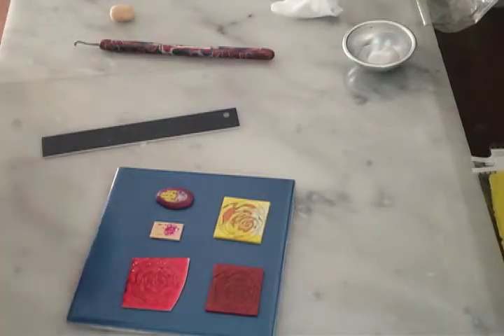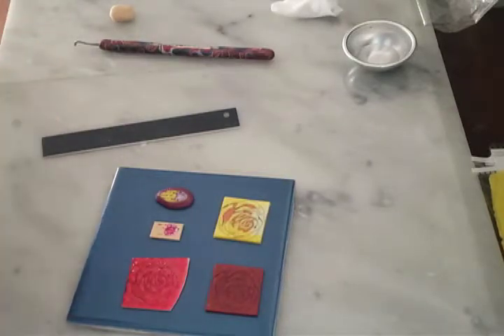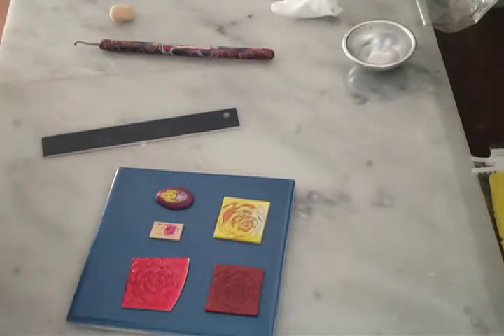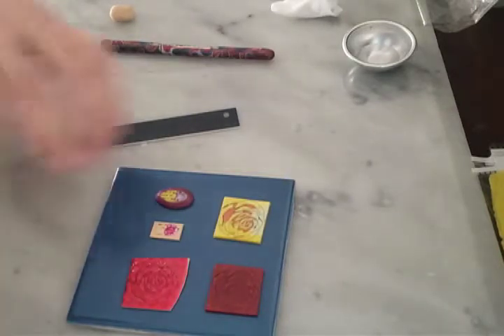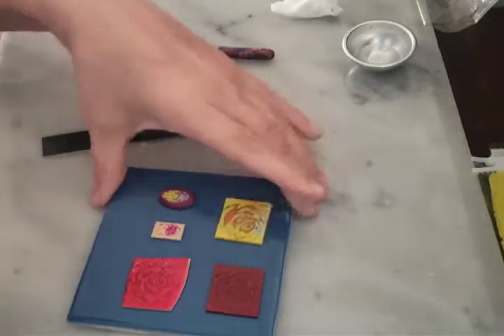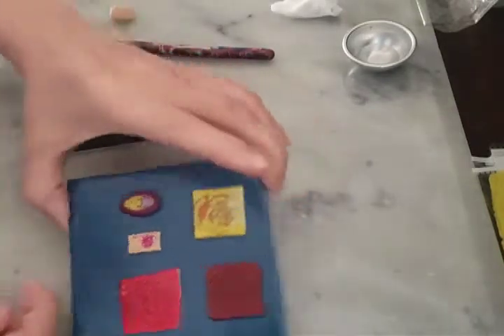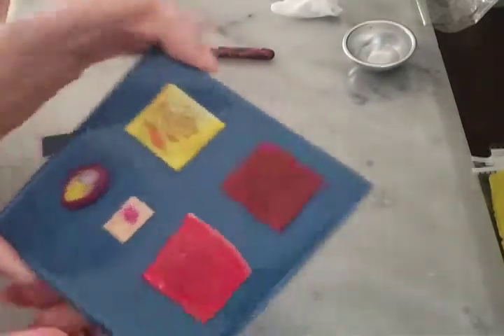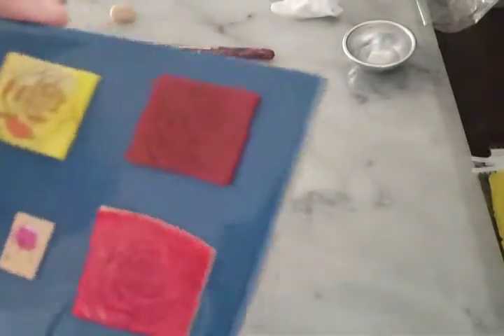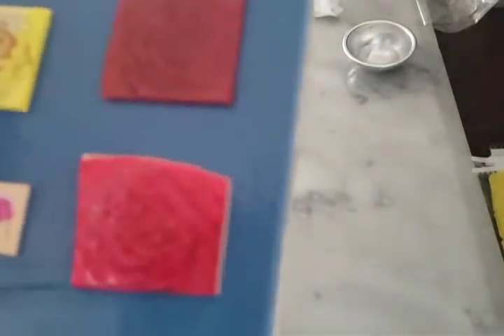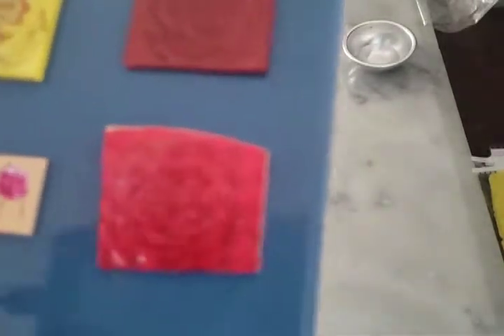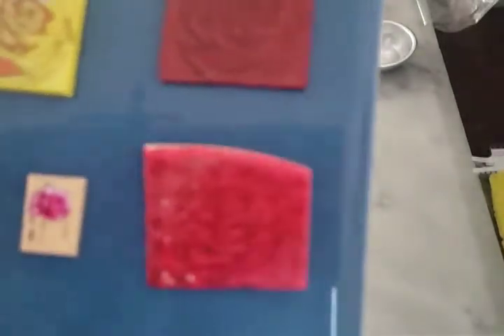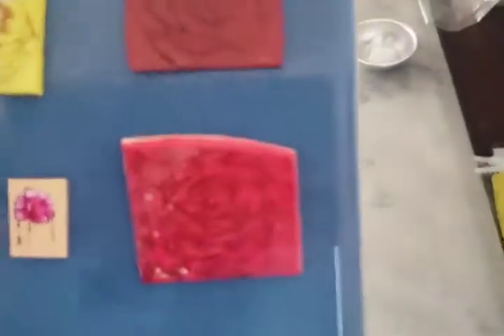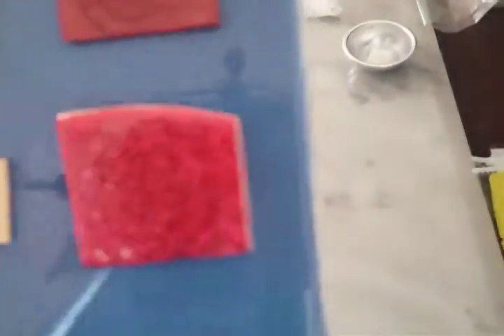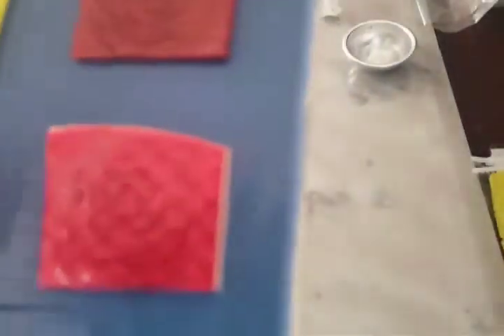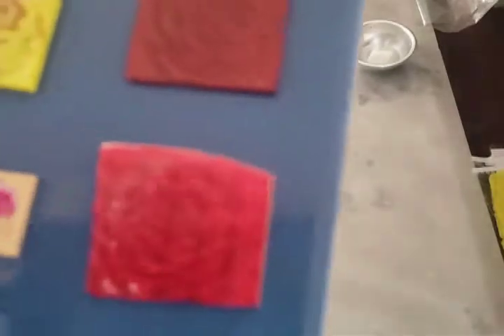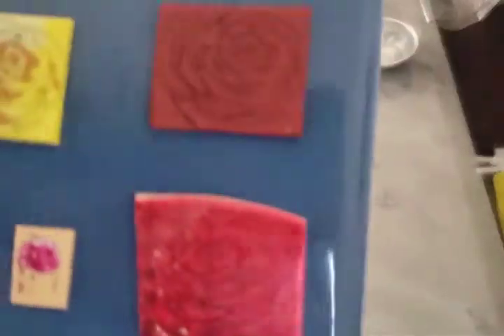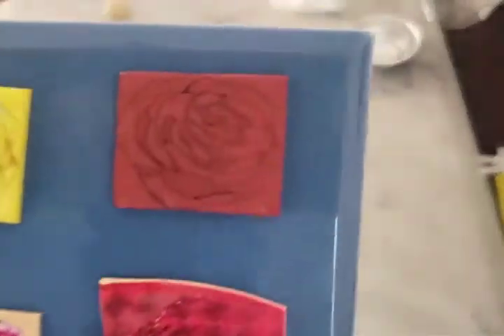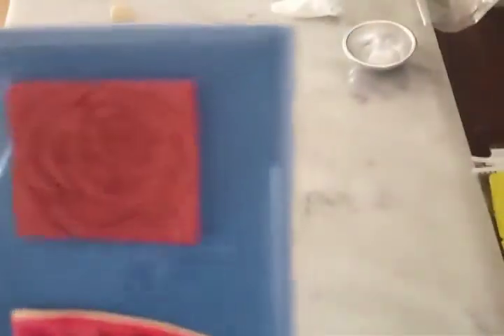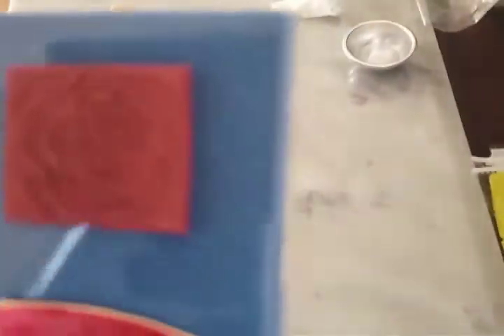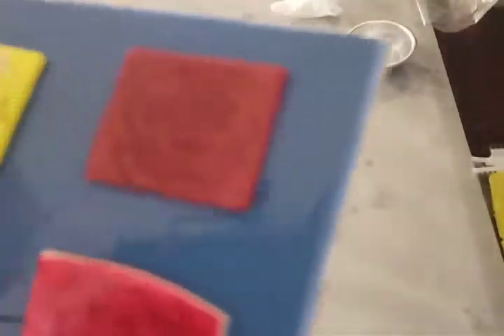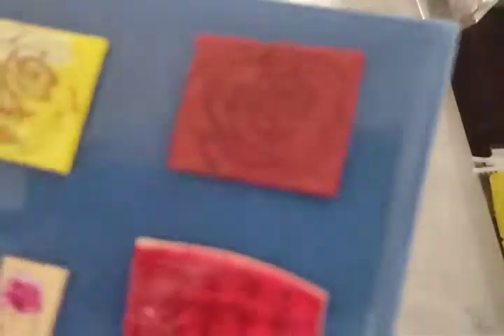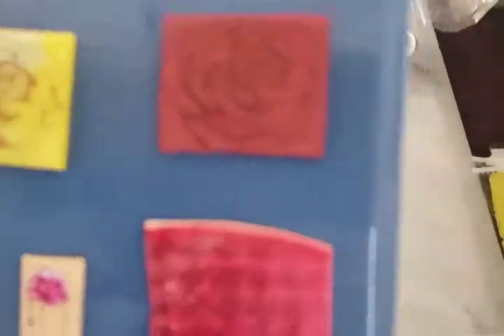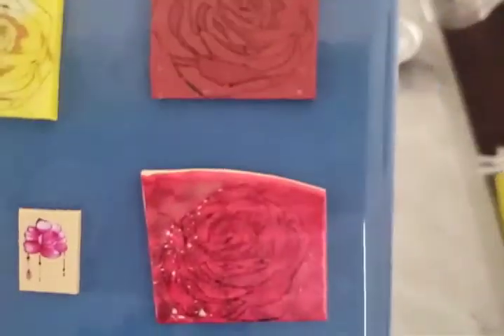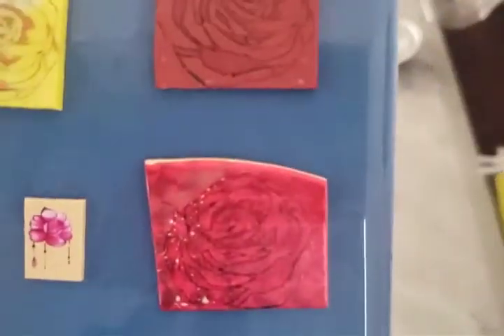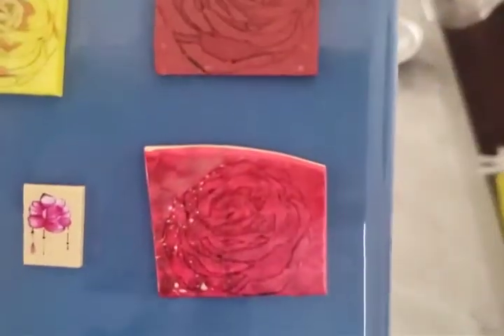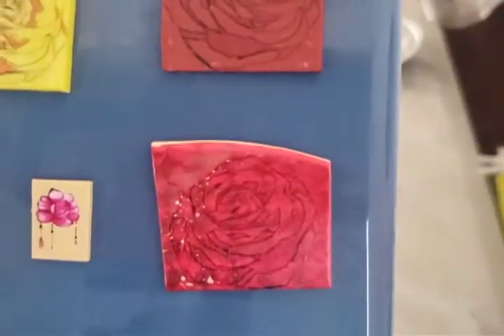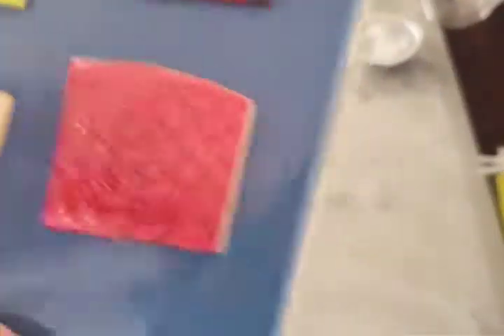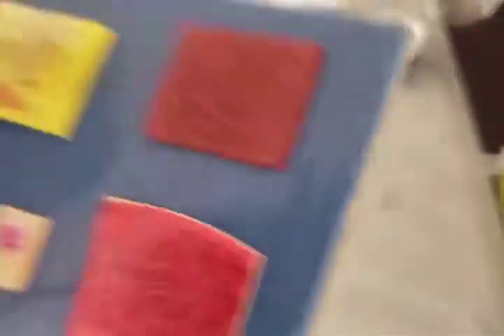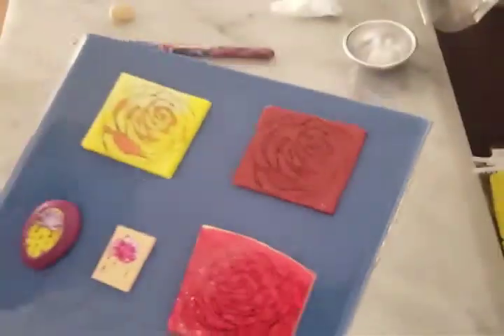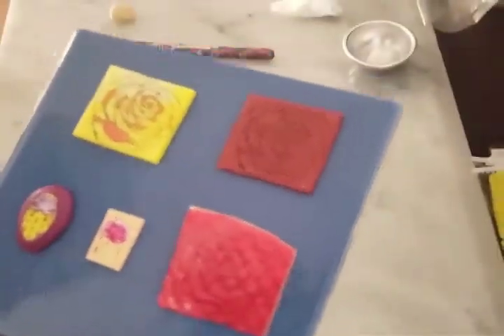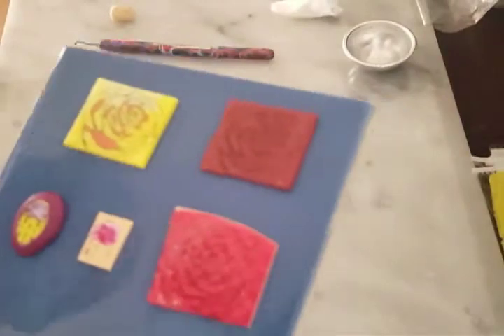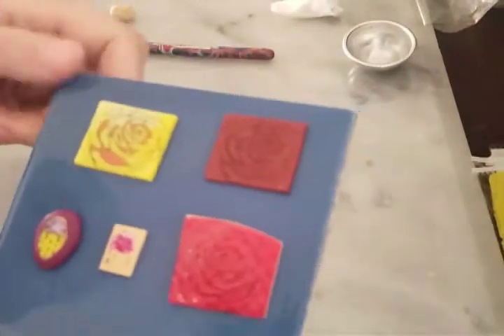But anywho, that's pretty much it. I hope you enjoyed this little bit of image transferring two ways, and I hope you come back for more.